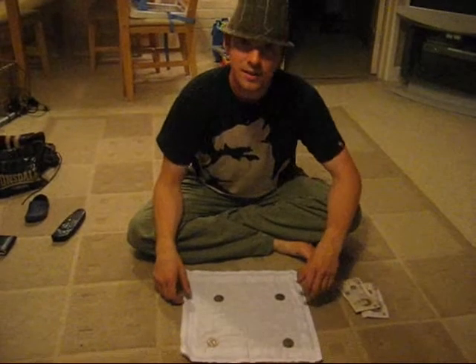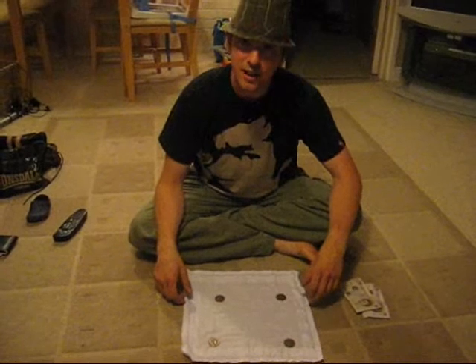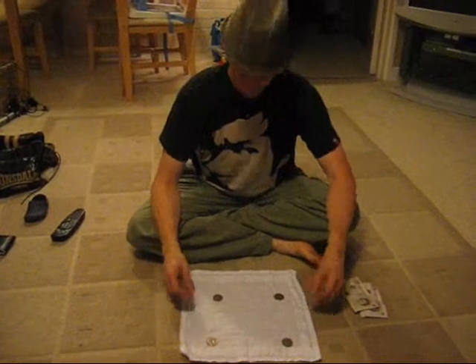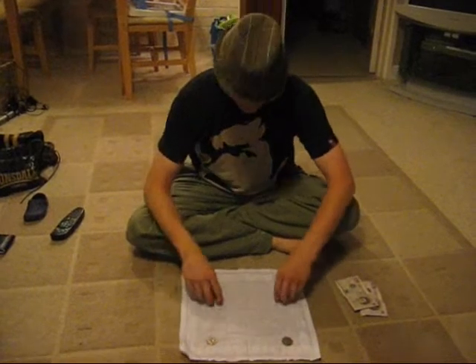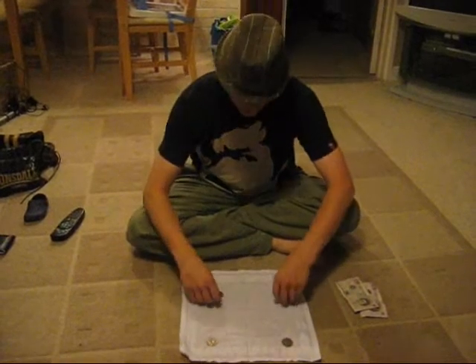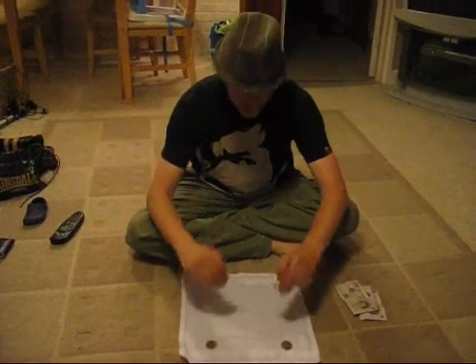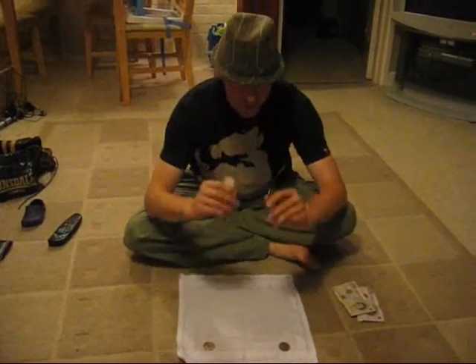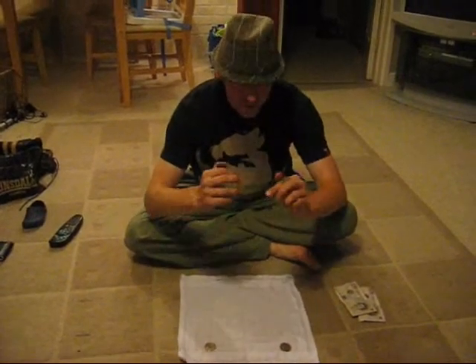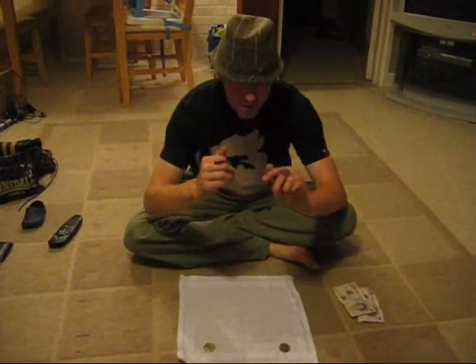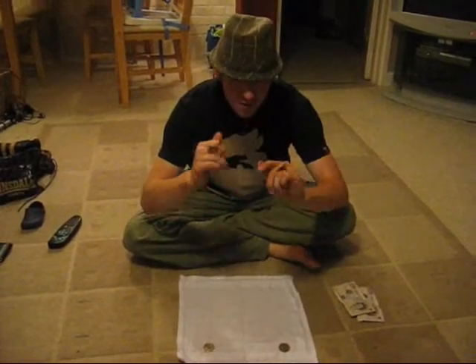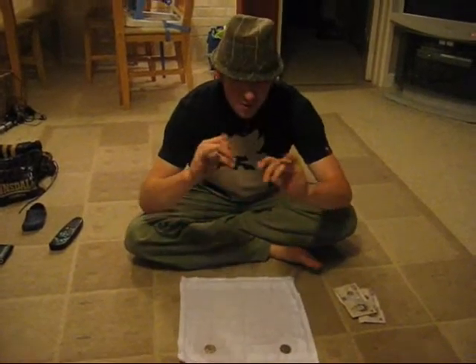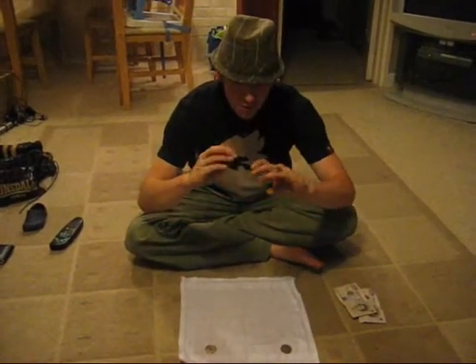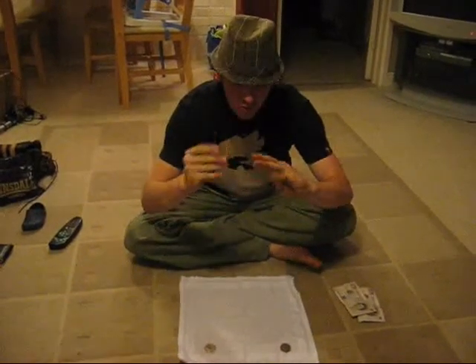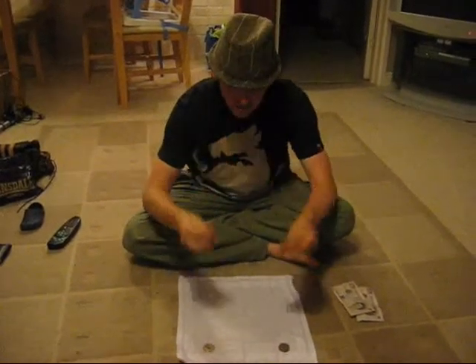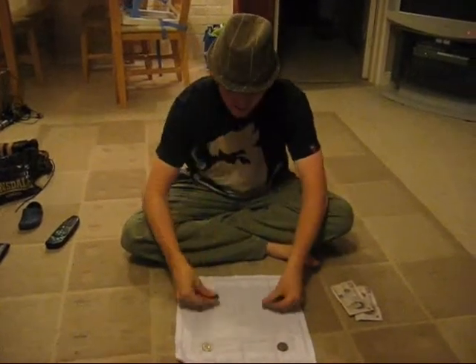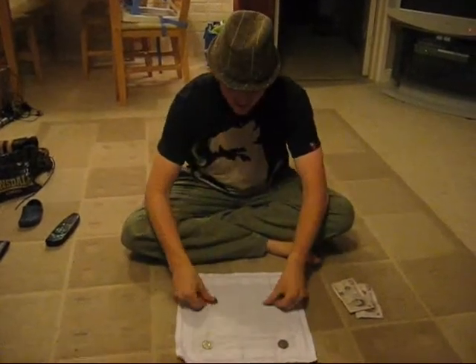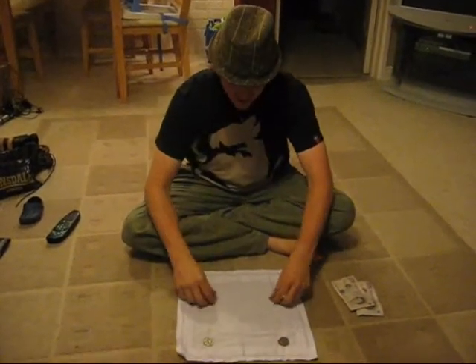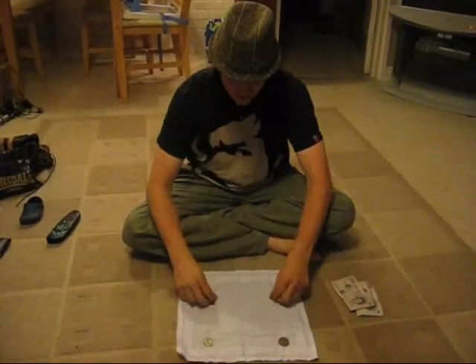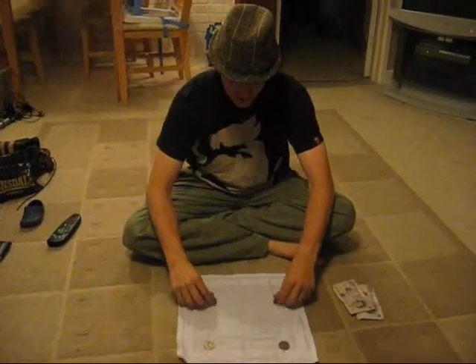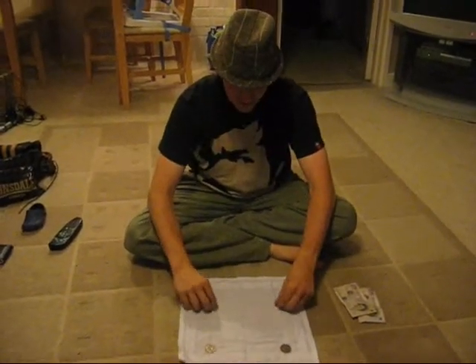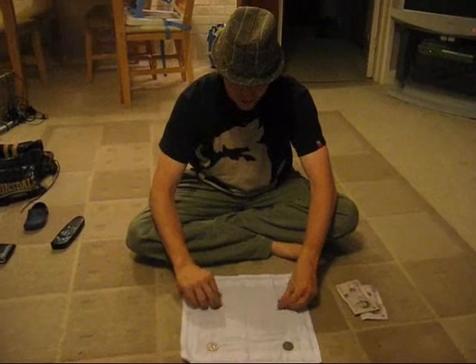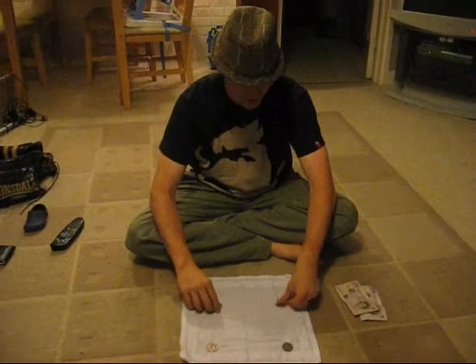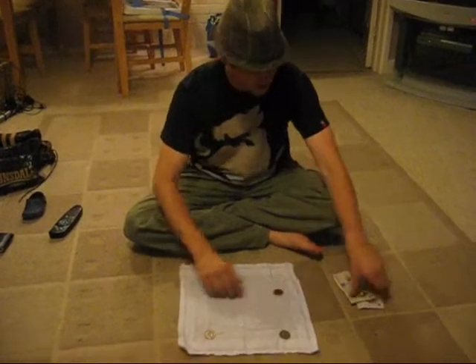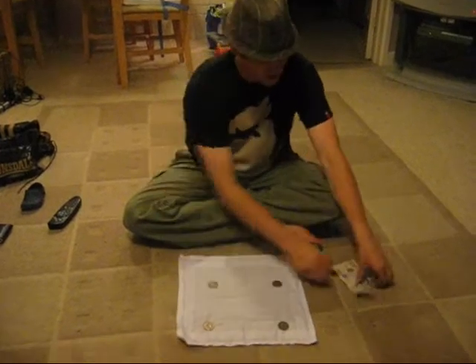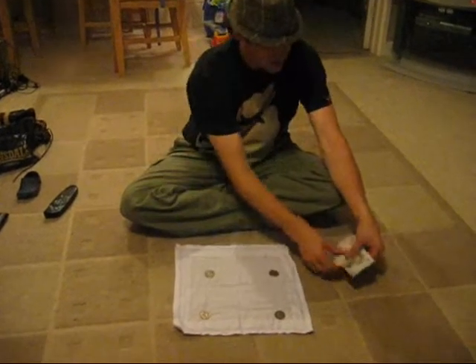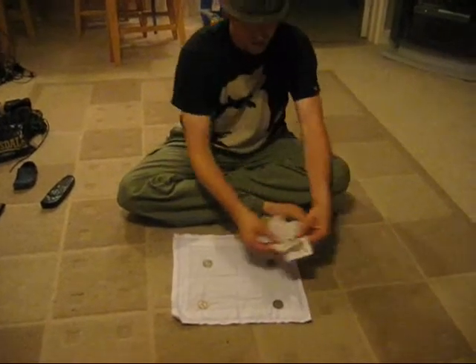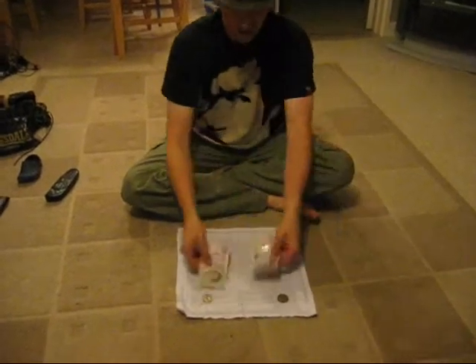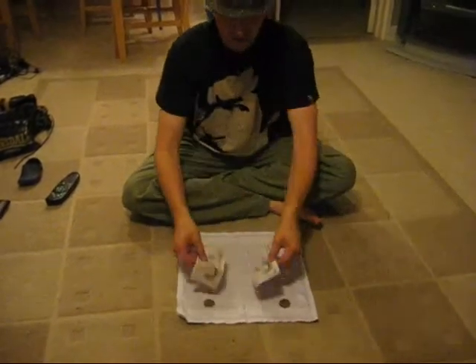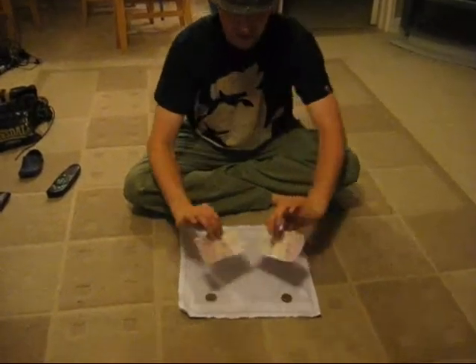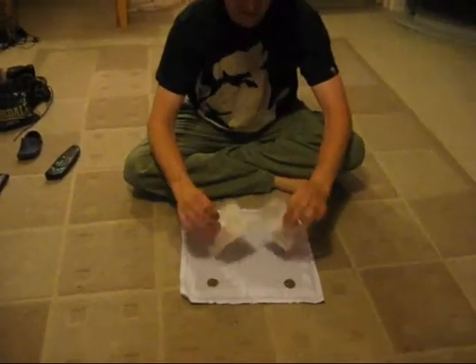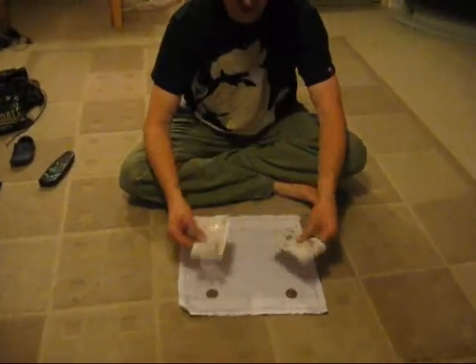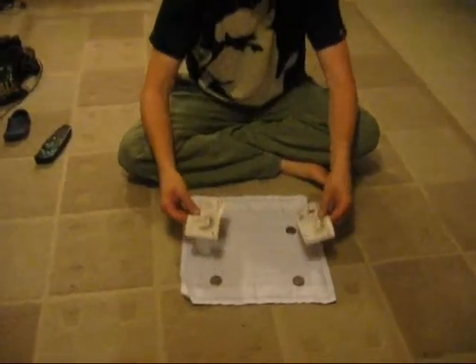Get in. I'm going to show you a trick with four coins — four American half dollars — and two 20 pound notes.